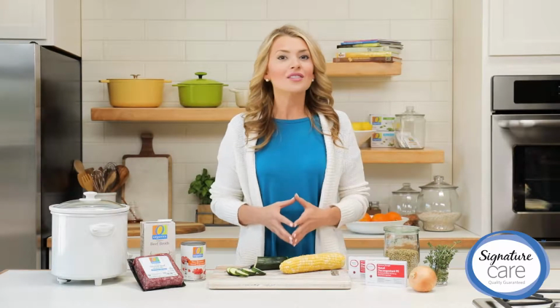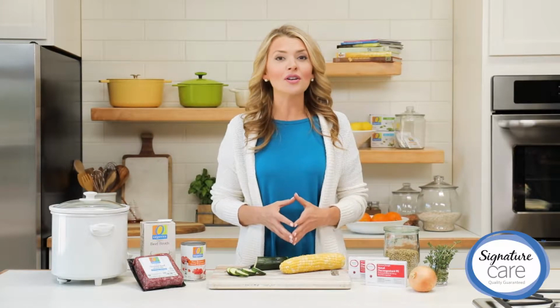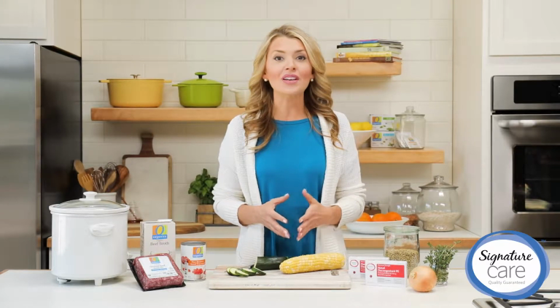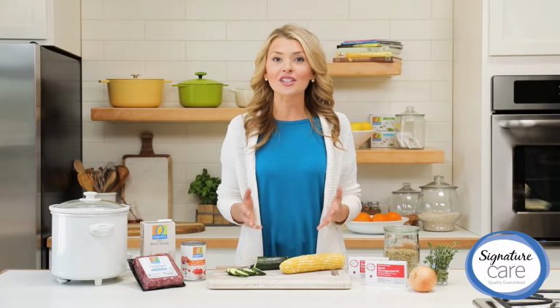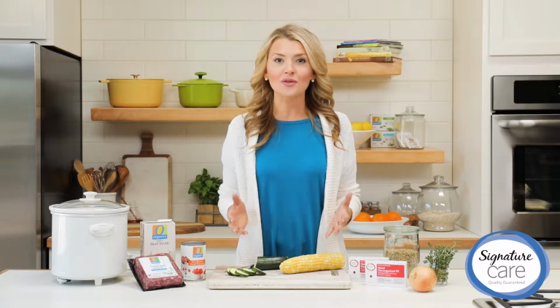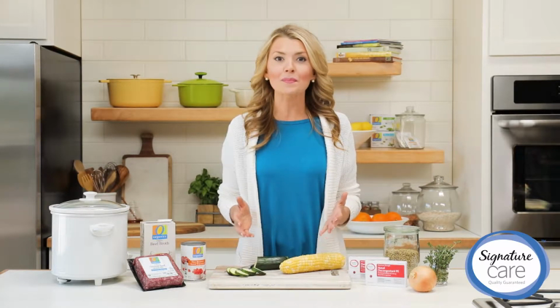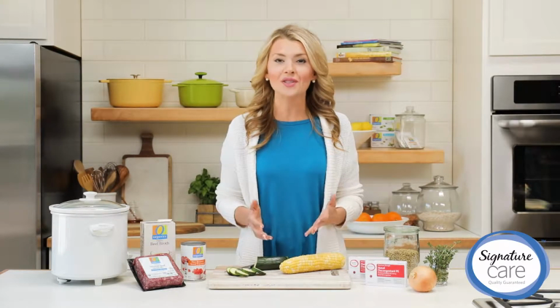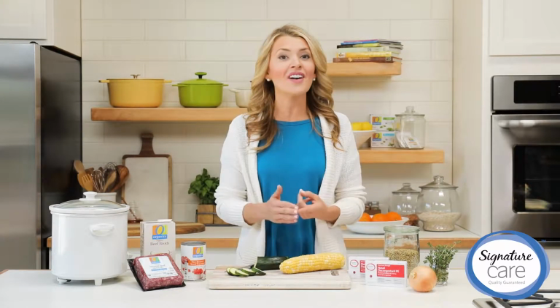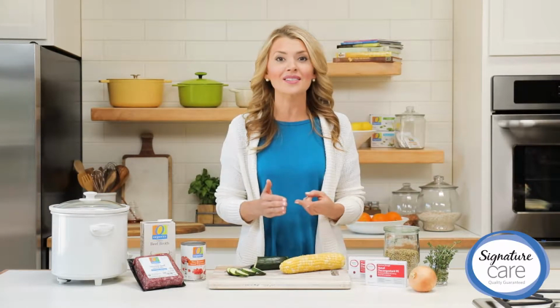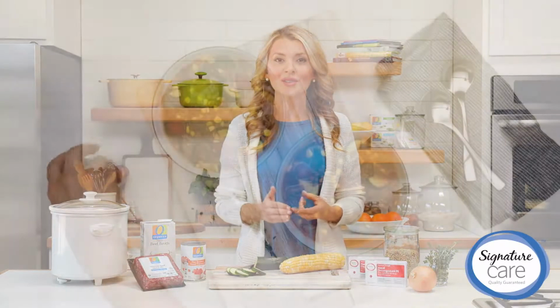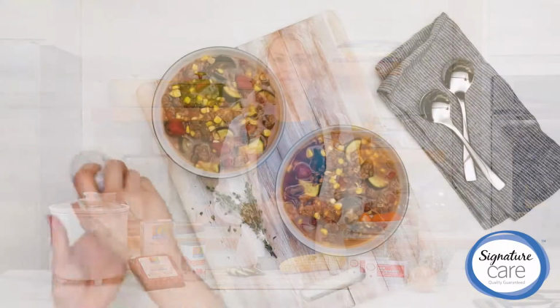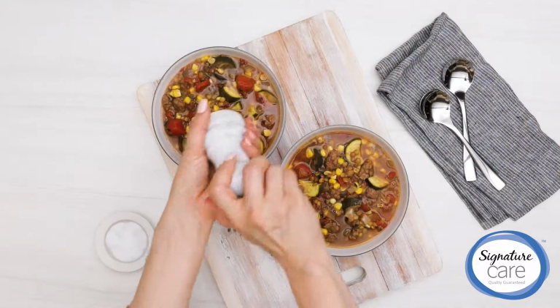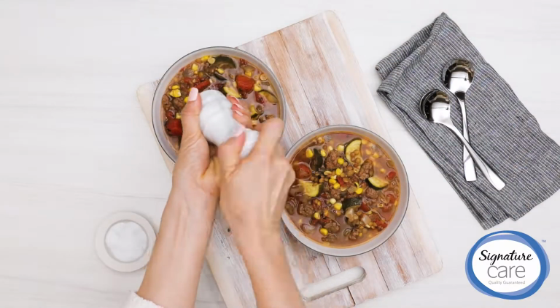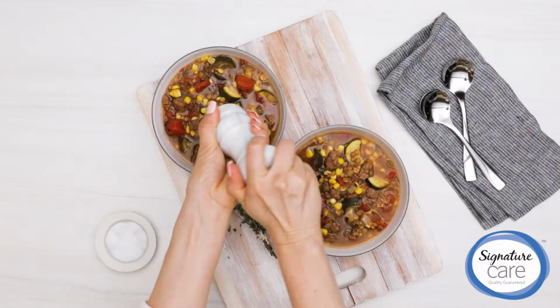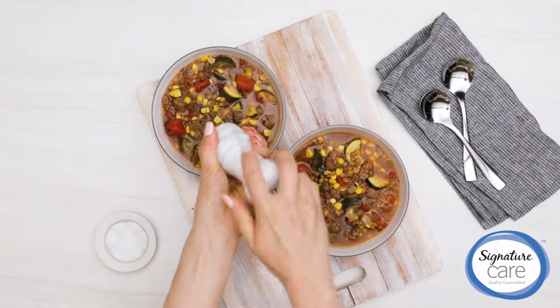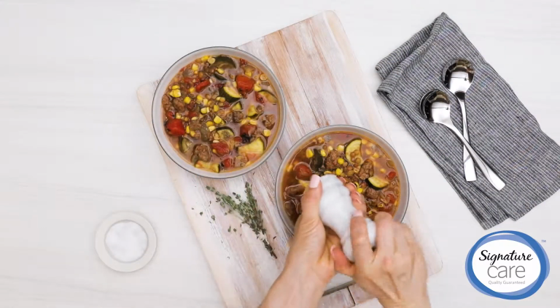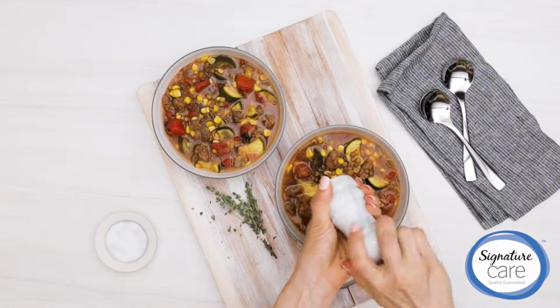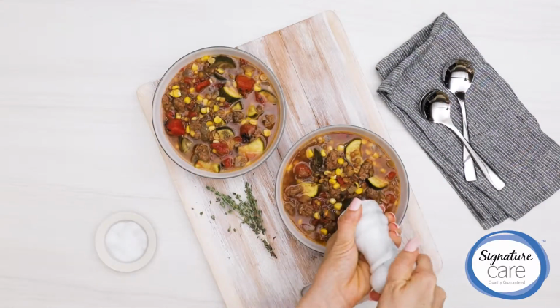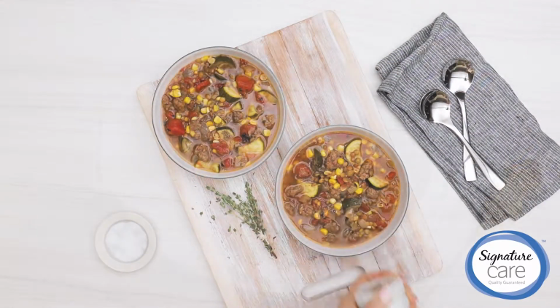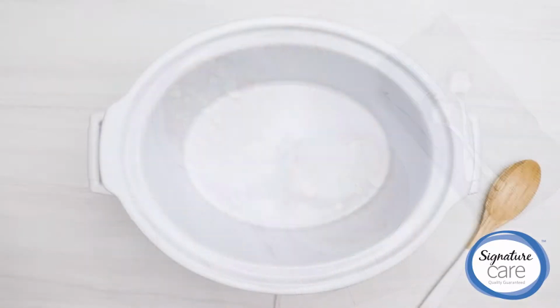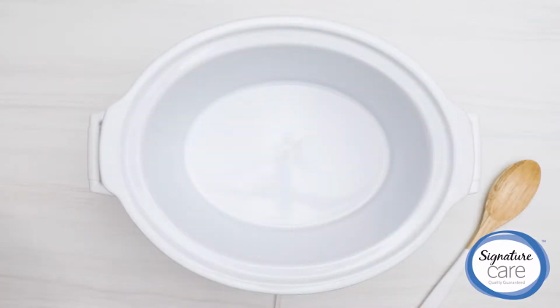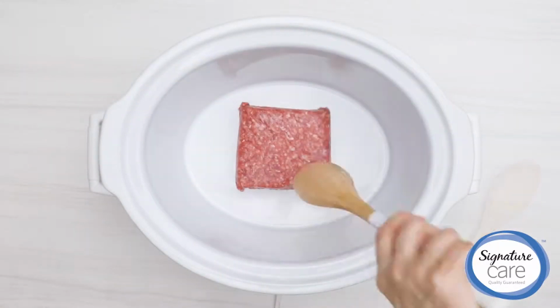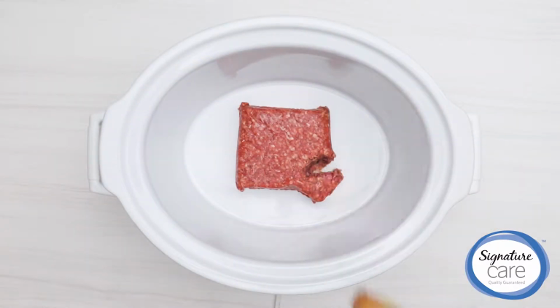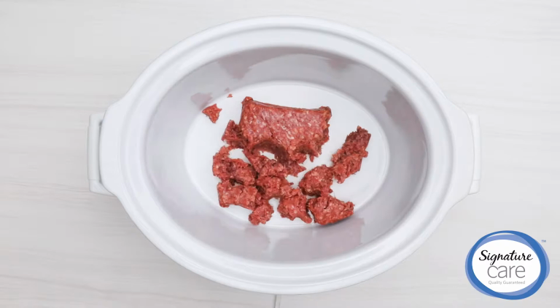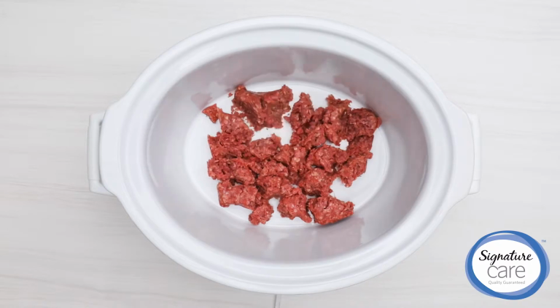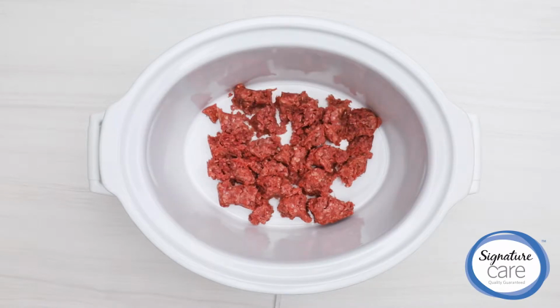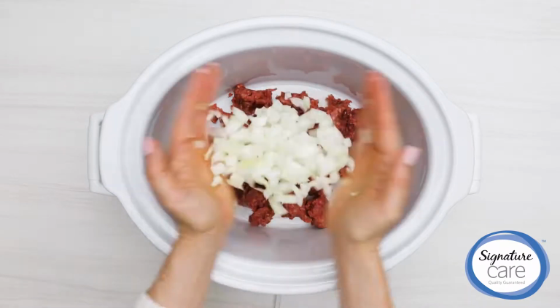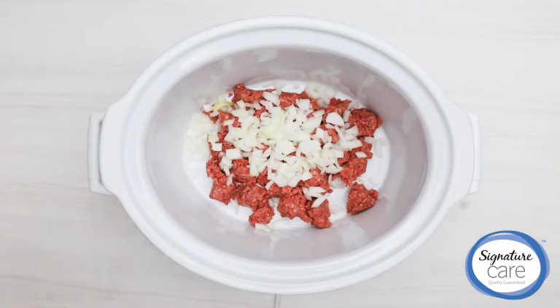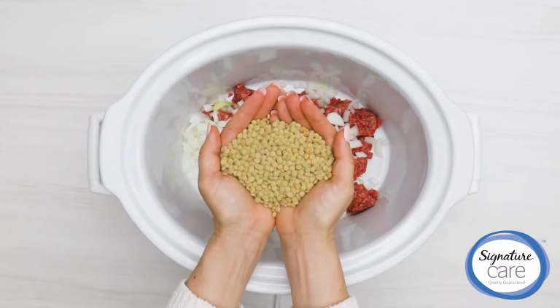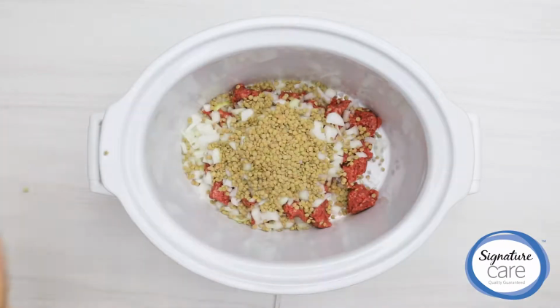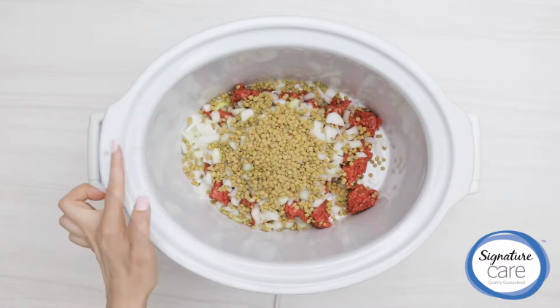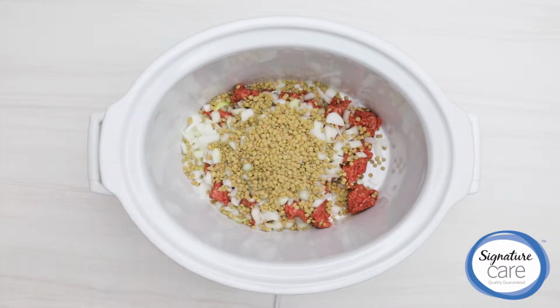Slow cooker beef and vegetable soup is packed with the vitamins, minerals, and nutrients that do just that. Our O-Organix grass-fed ground beef is a good source of selenium, a mineral your body uses for proper immune function.